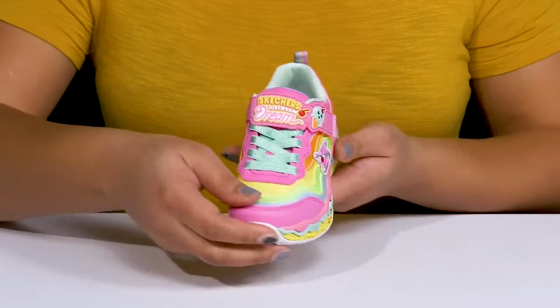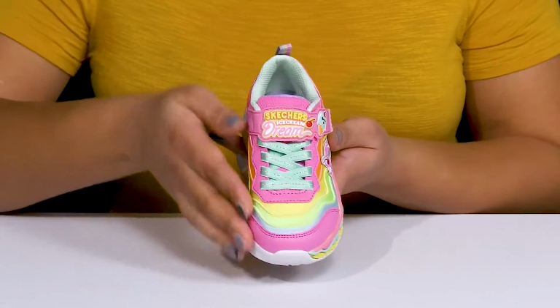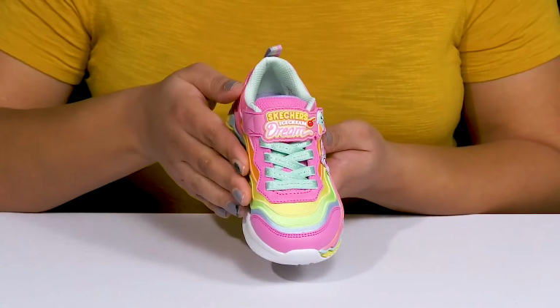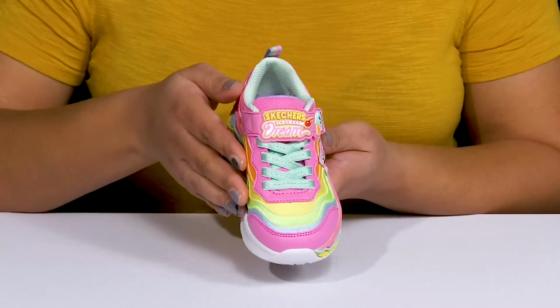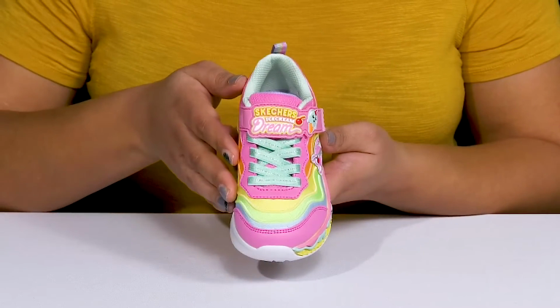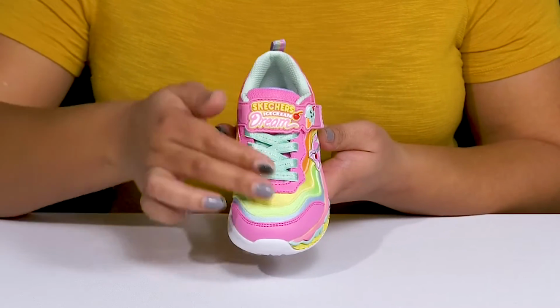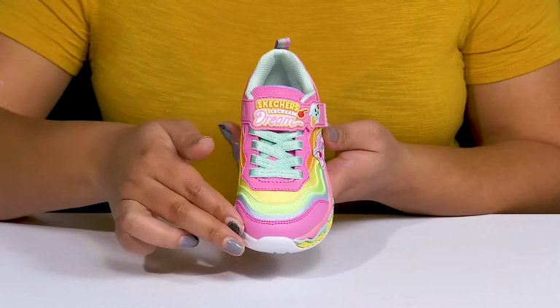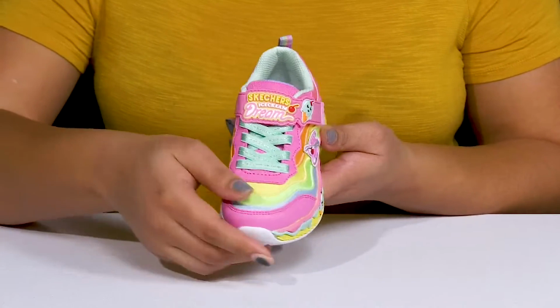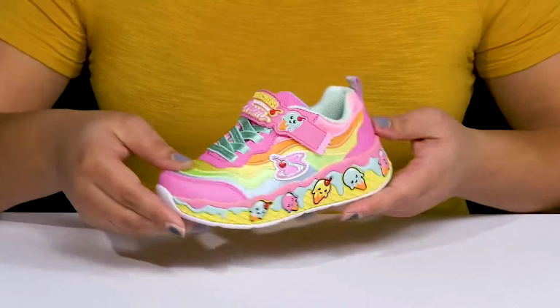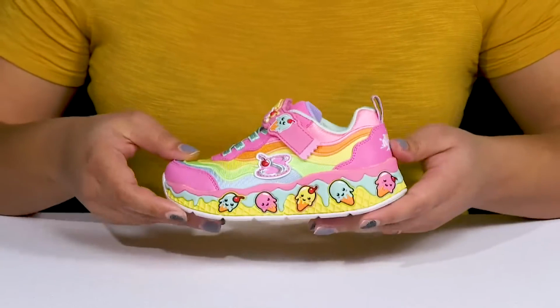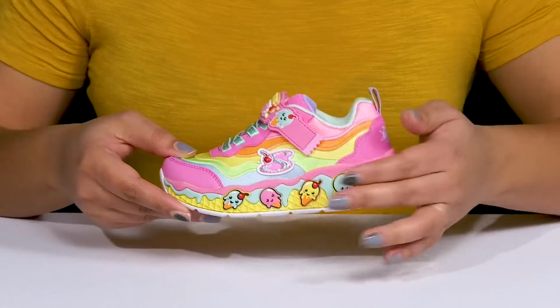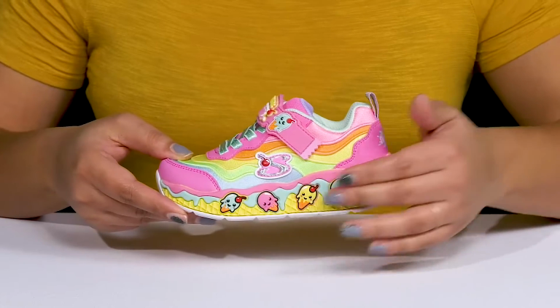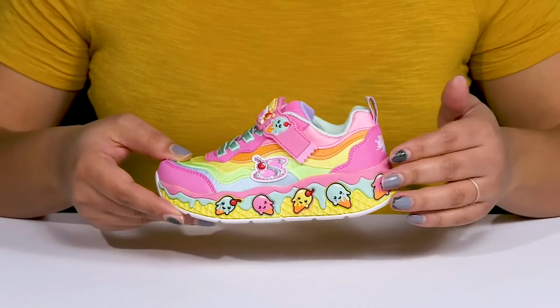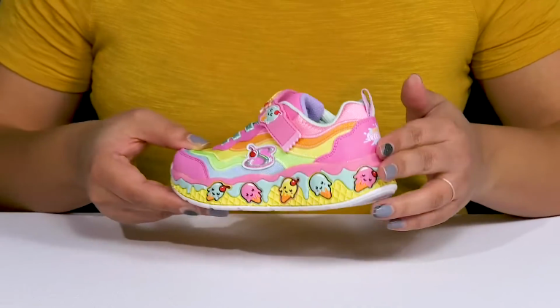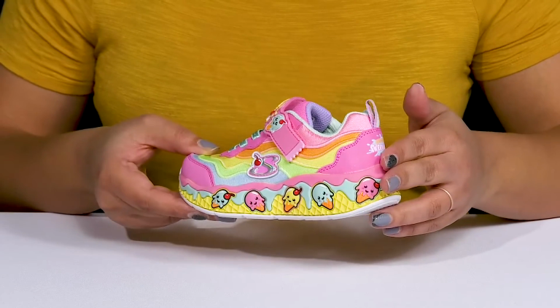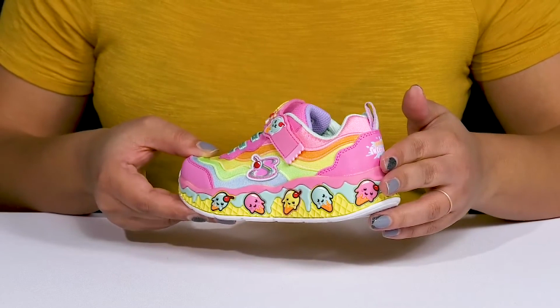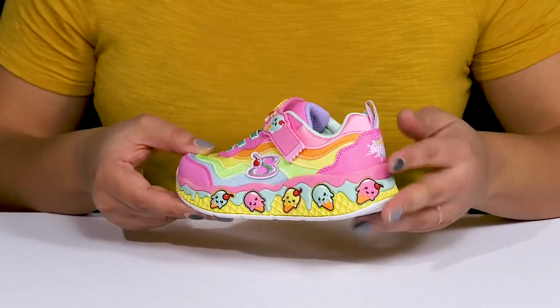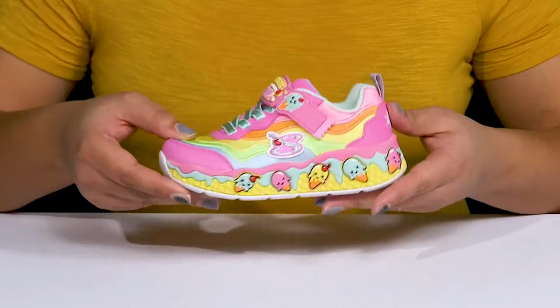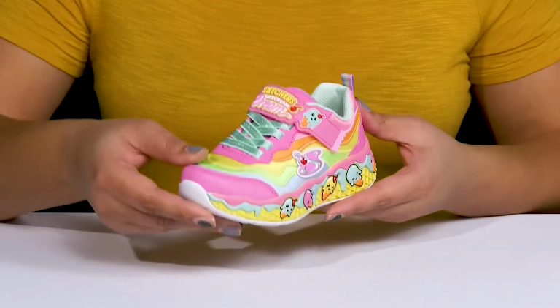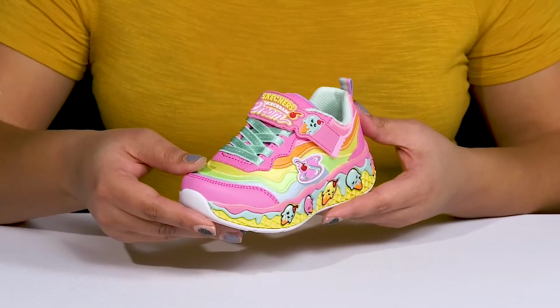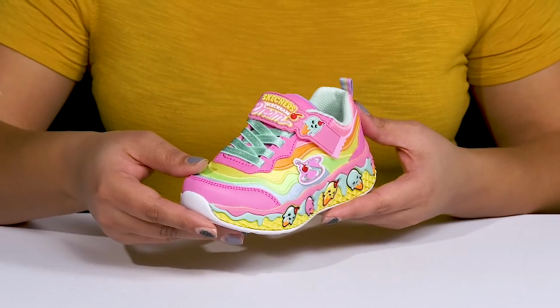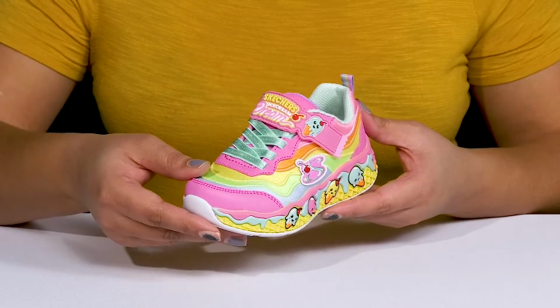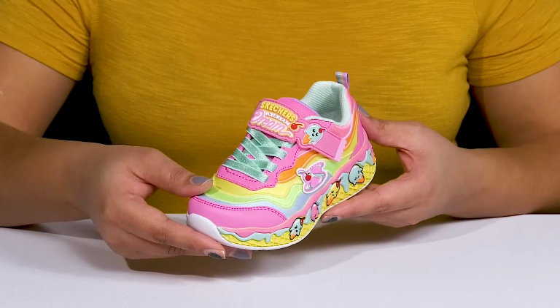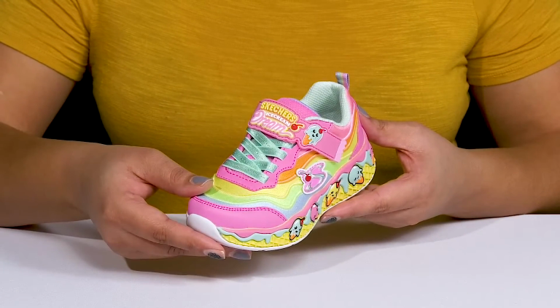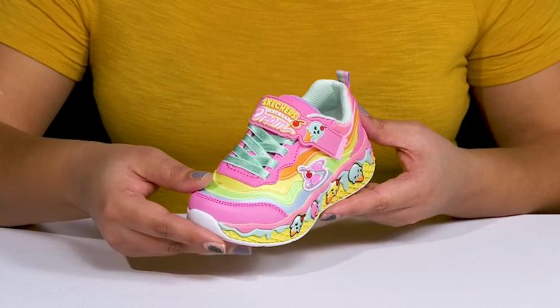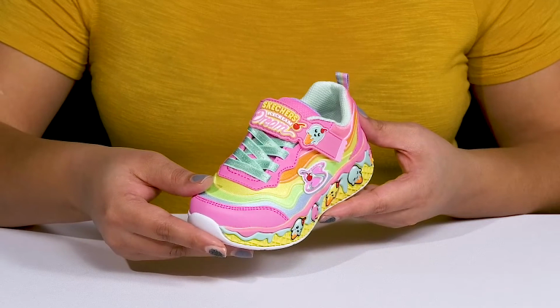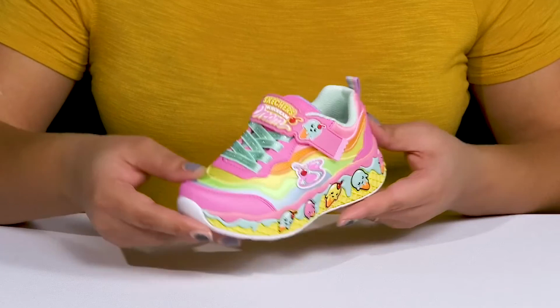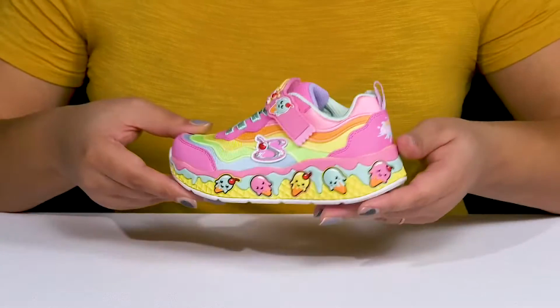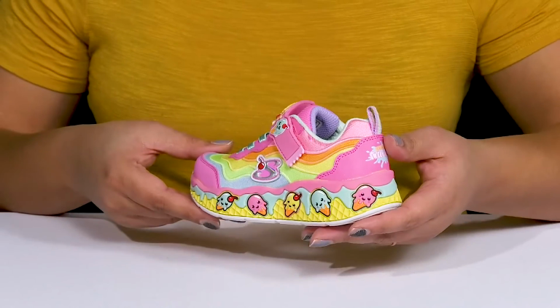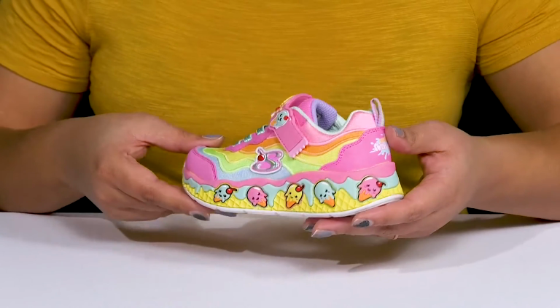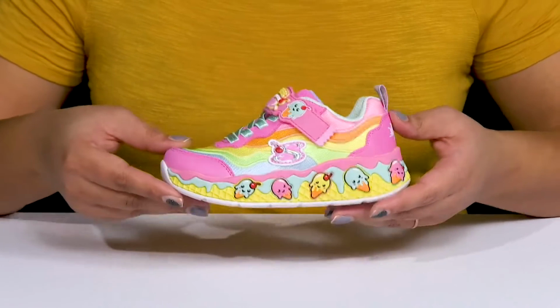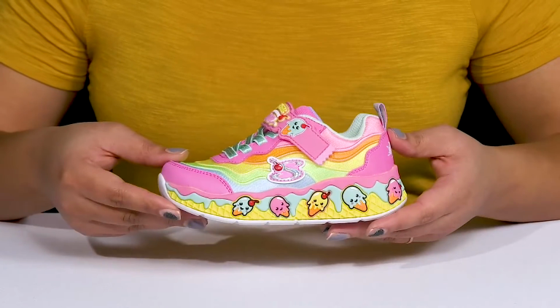These shoes have an ice cream theme with colorful overlays and cute little ice cream cone details at the midsole. They also have a scented design for added fun, giving them a look they'll want to show off to their friends.